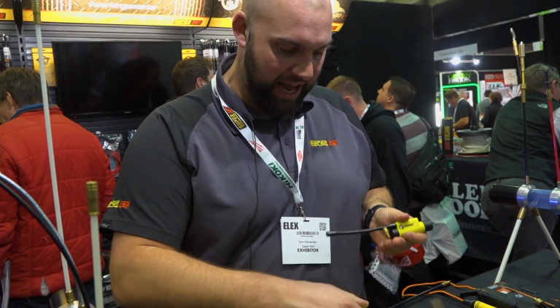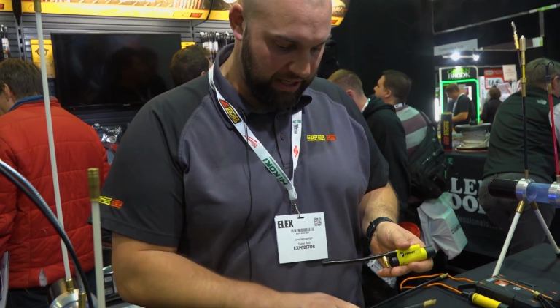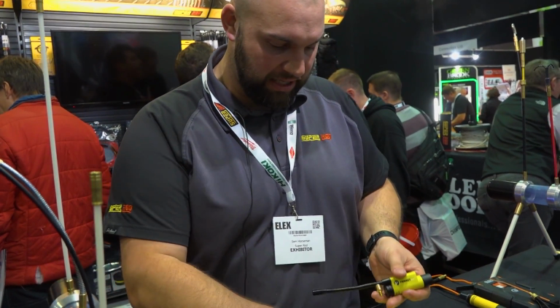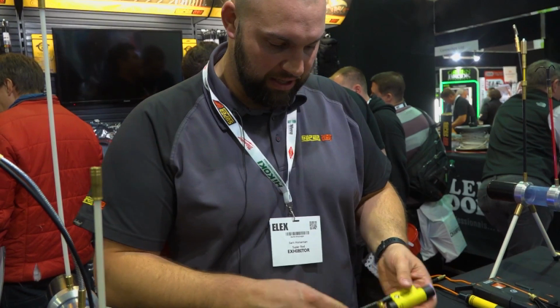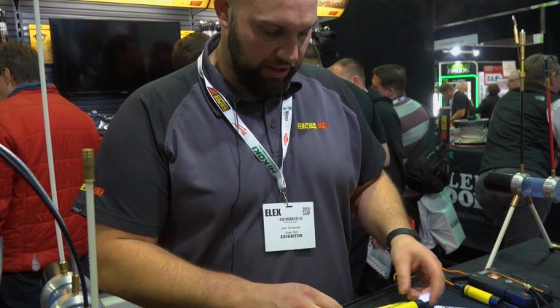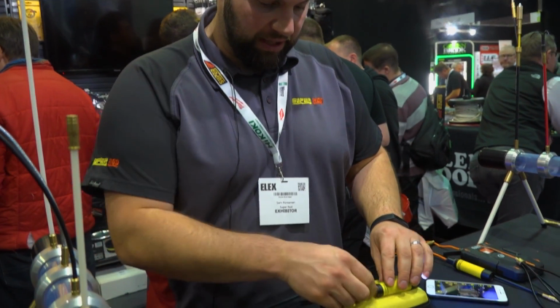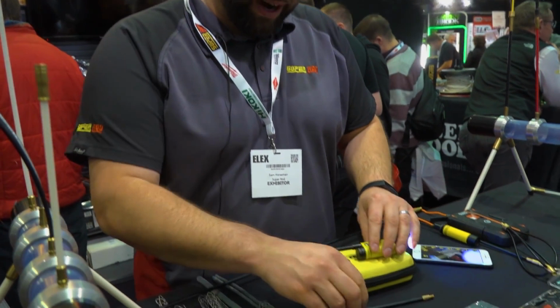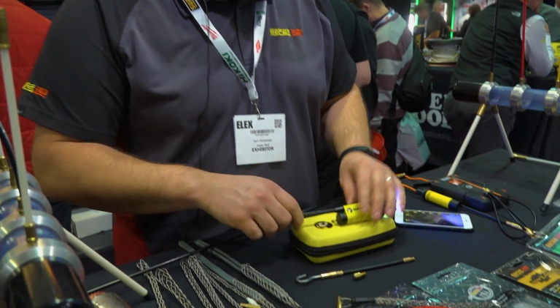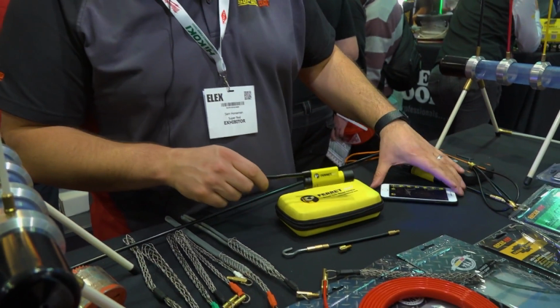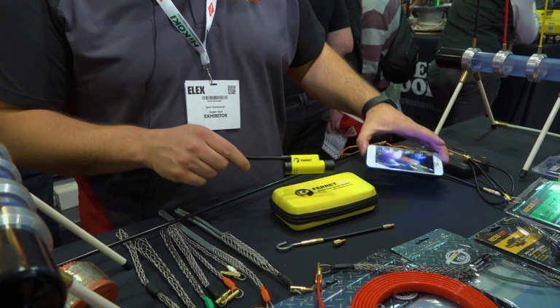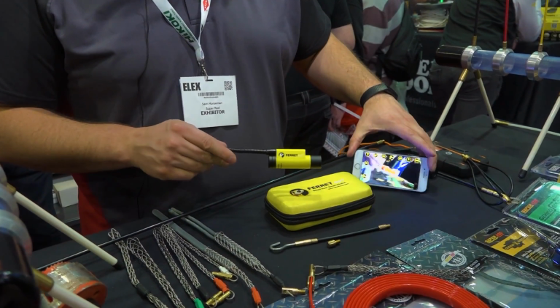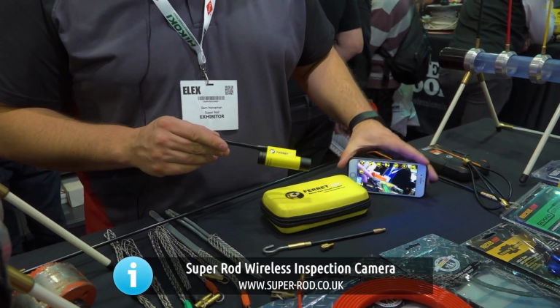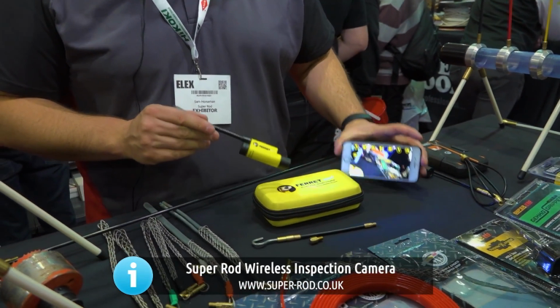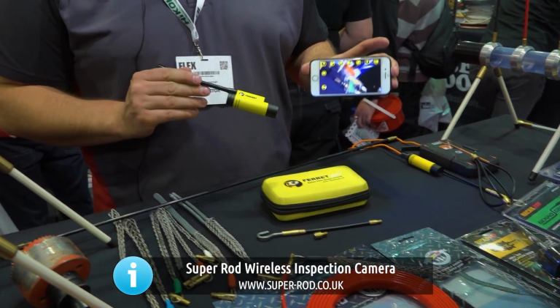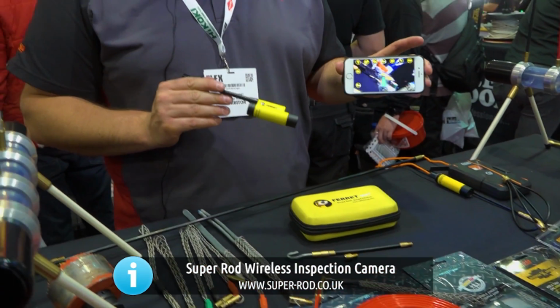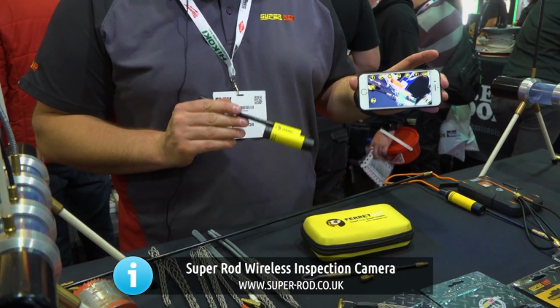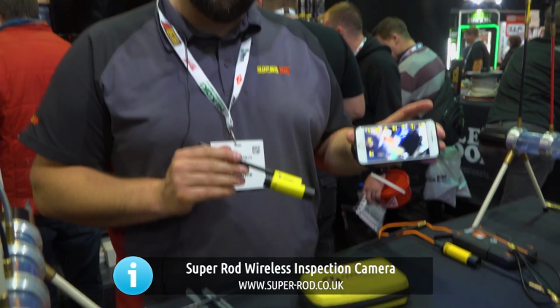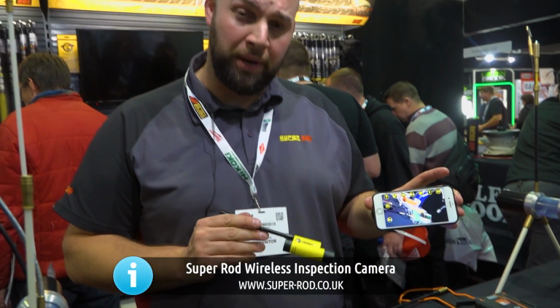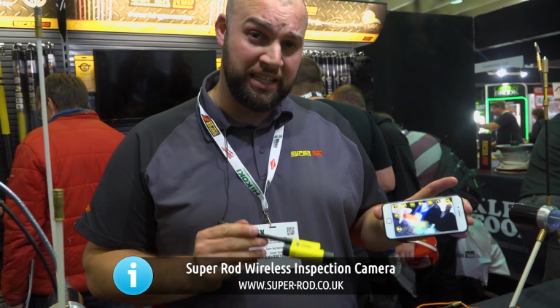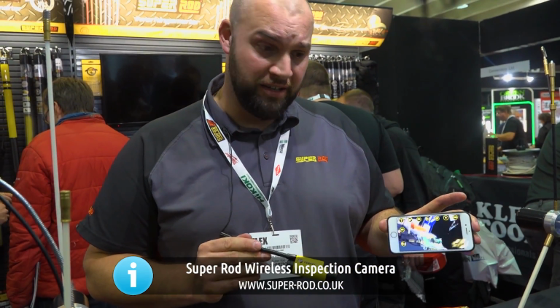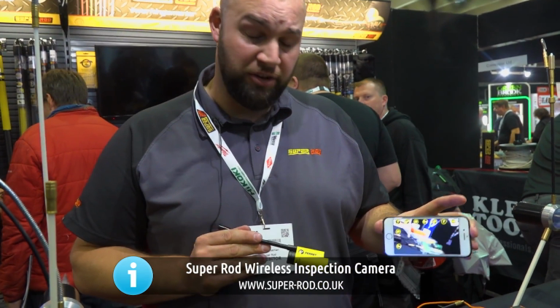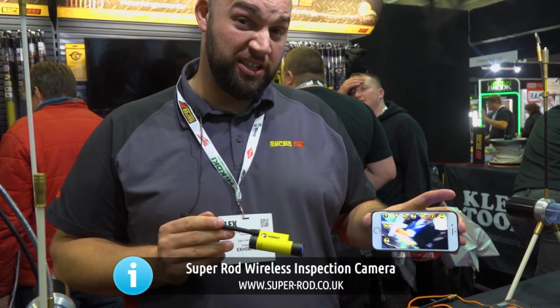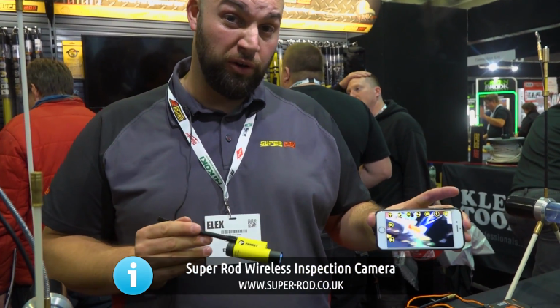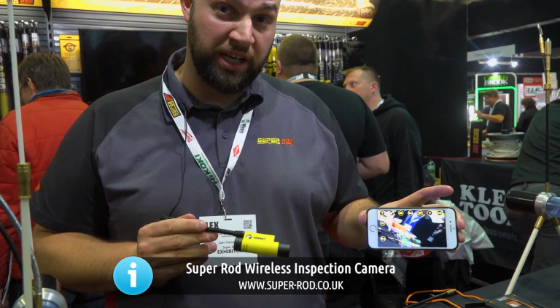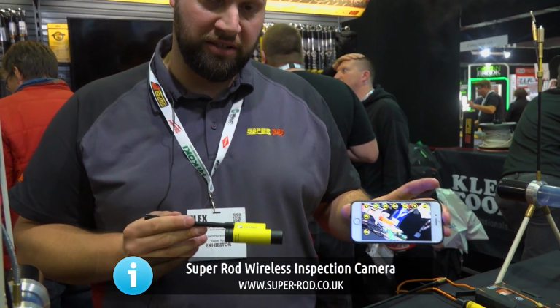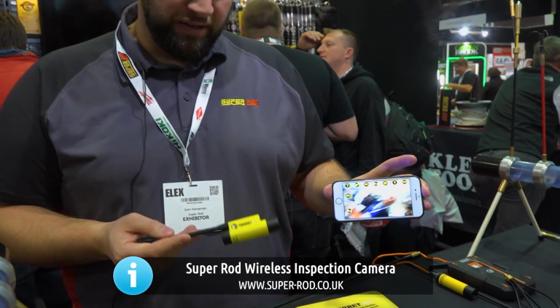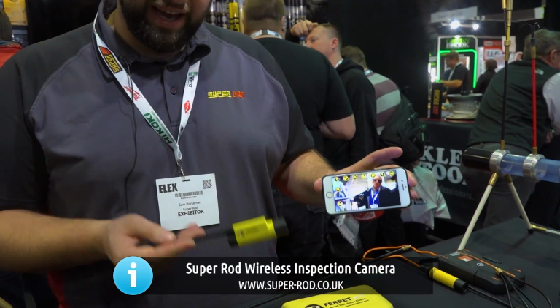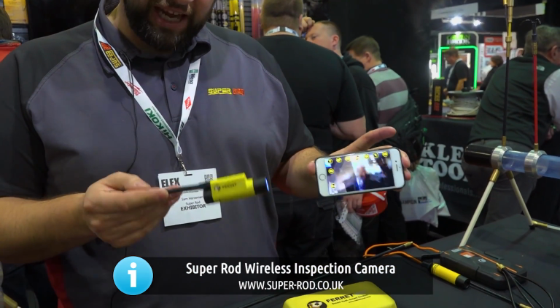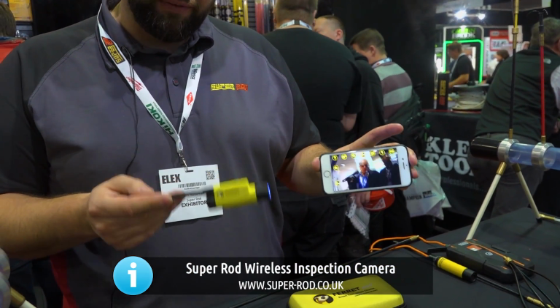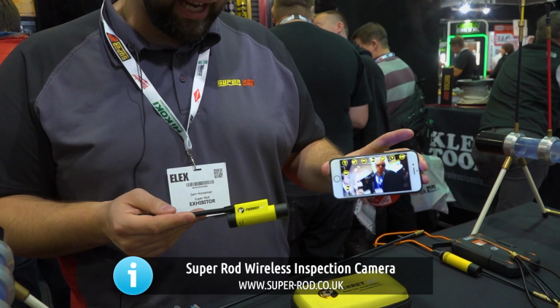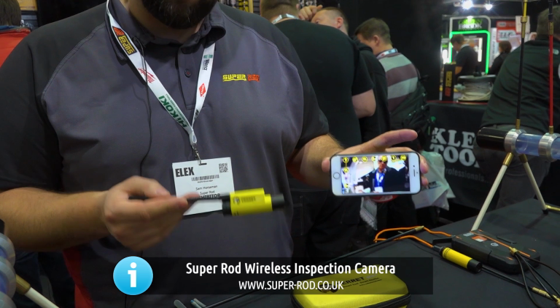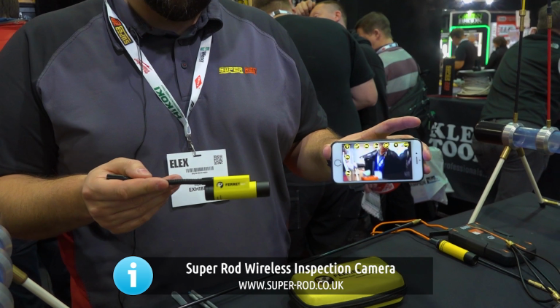For routing cable, the amount of time this will save you behind a cavity is amazing. This is the Ferret Wi-Fi from Super Rod and the trade price is £150 plus VAT. You can get this at all your local wholesalers — it's a game changer for routing cables.